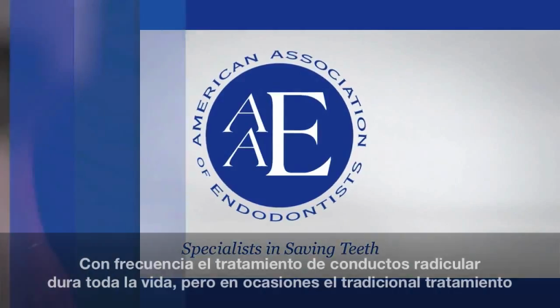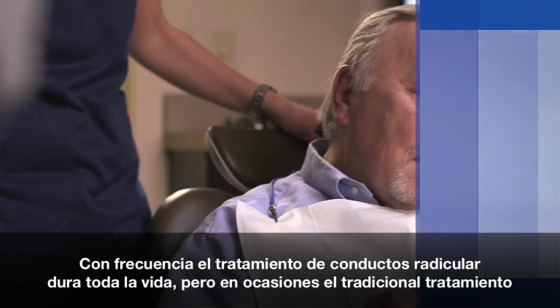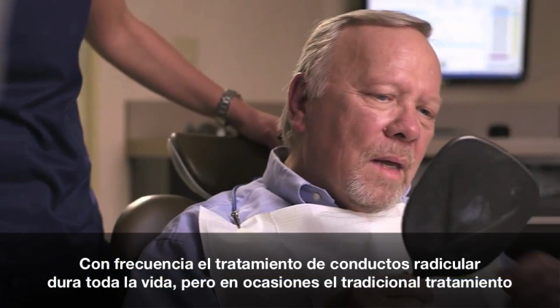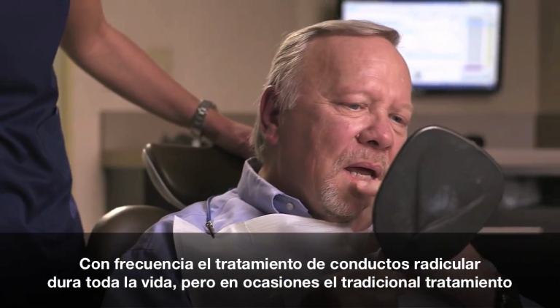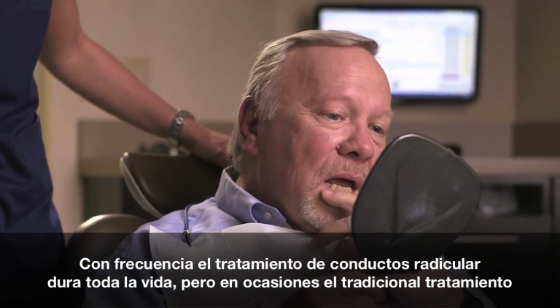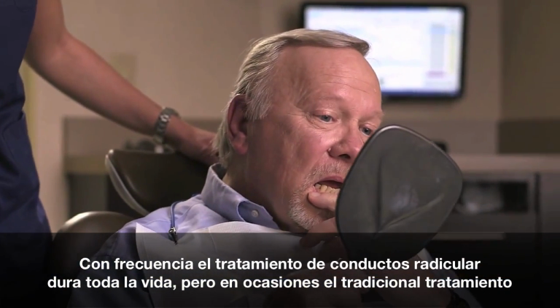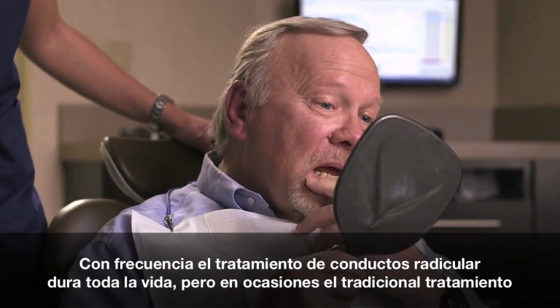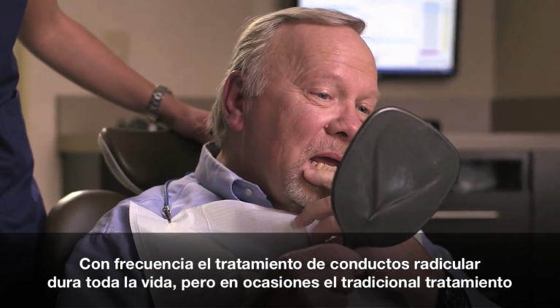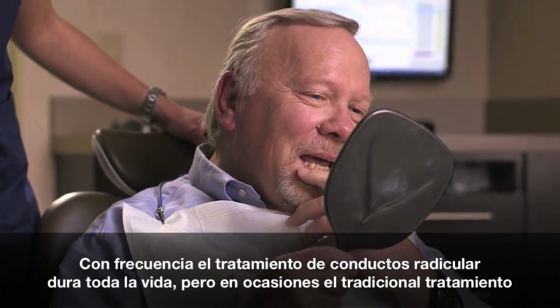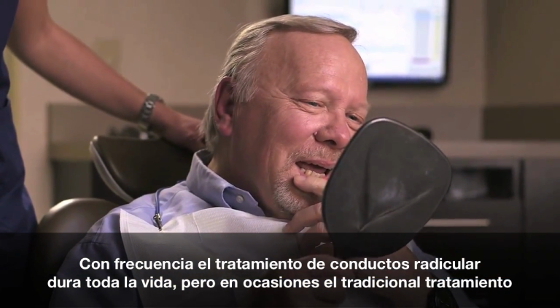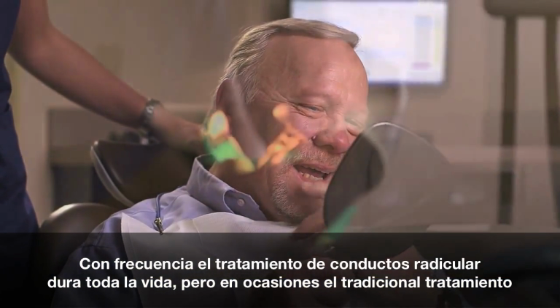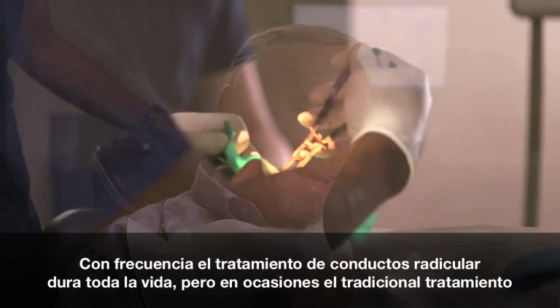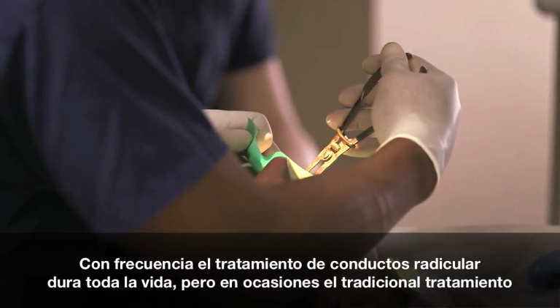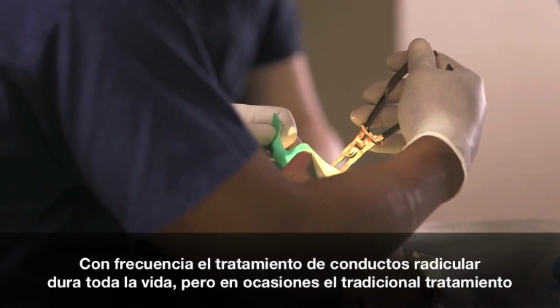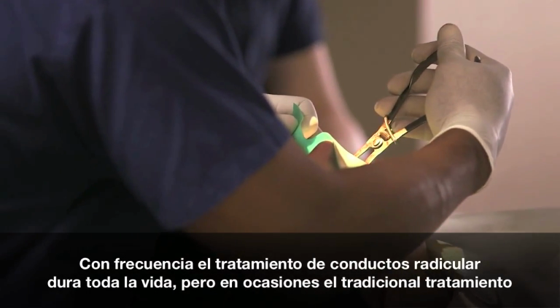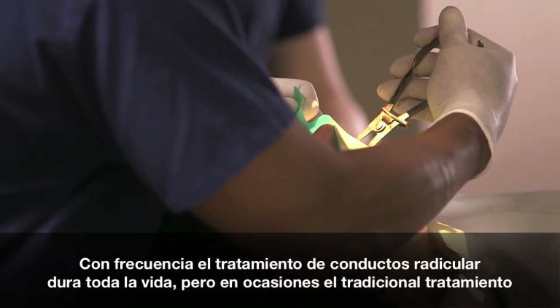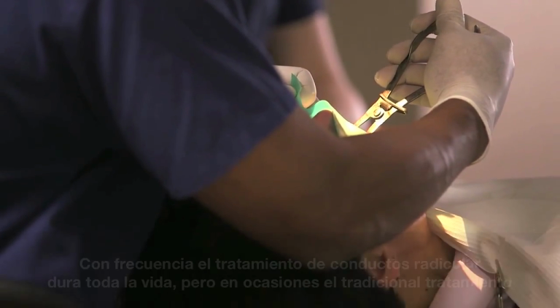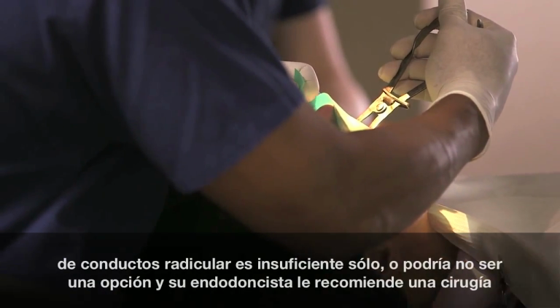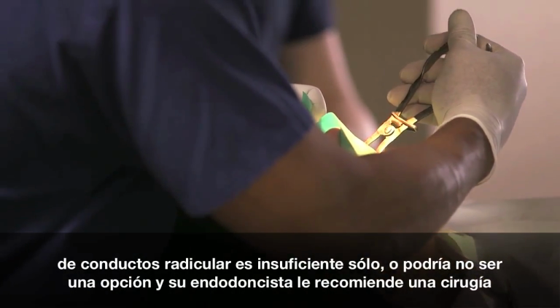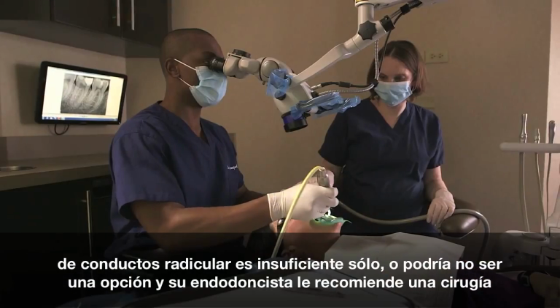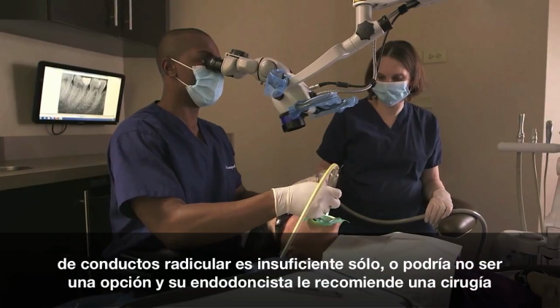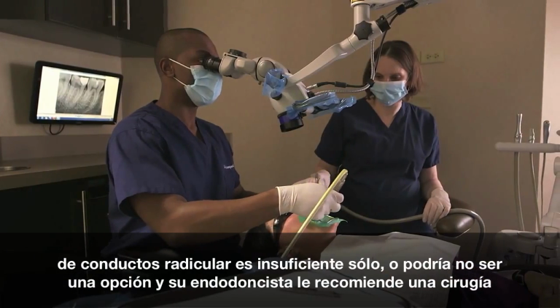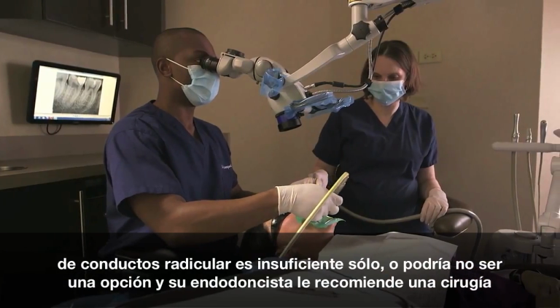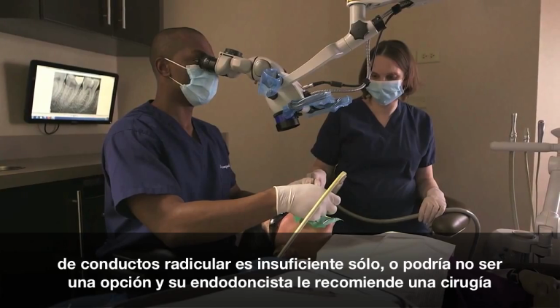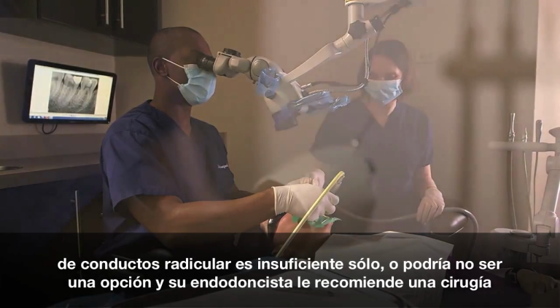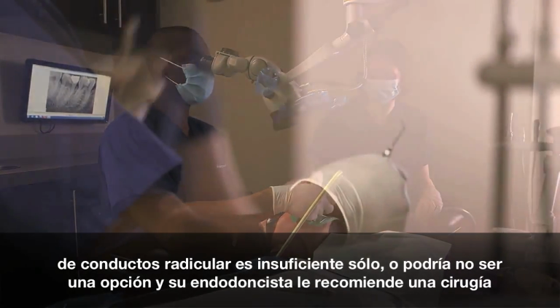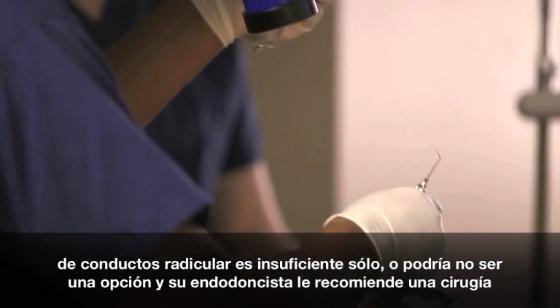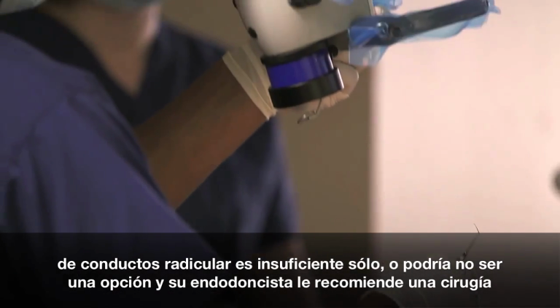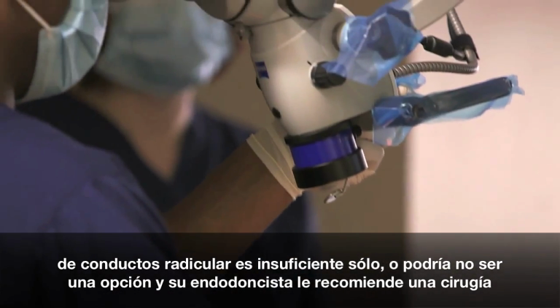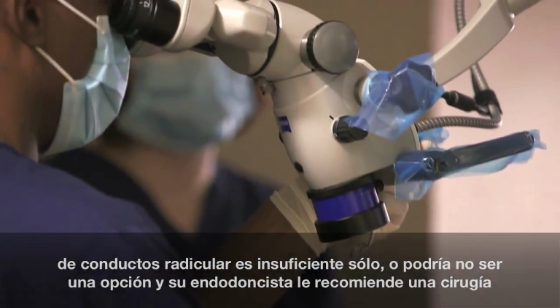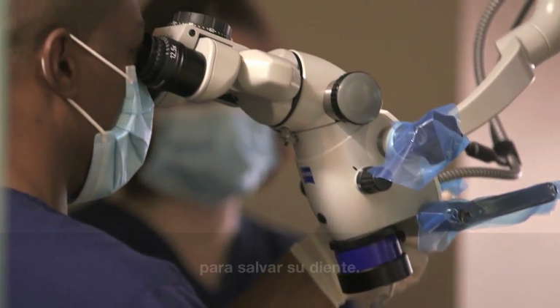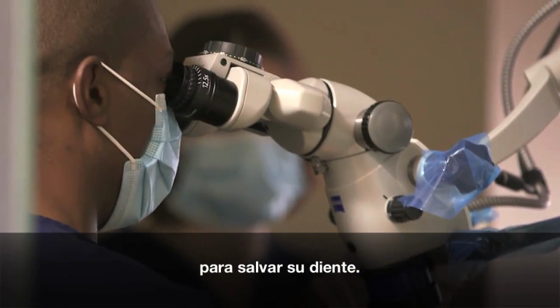Root canal treatment can and often does last a lifetime, but sometimes traditional root canal treatment alone isn't enough or it may not be an option, and your endodontist will recommend surgery to save your tooth.